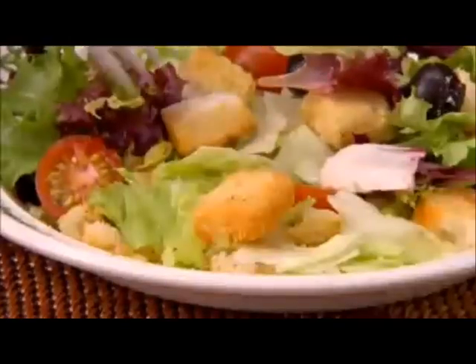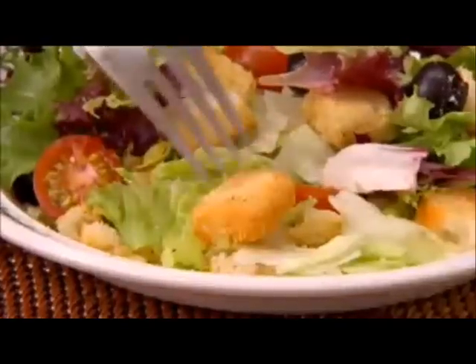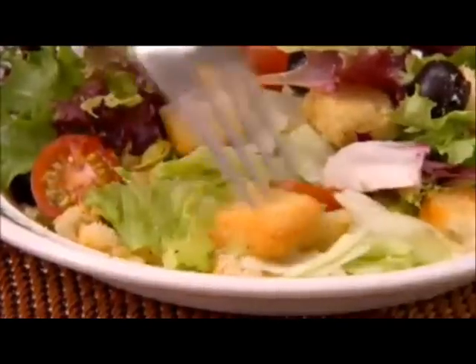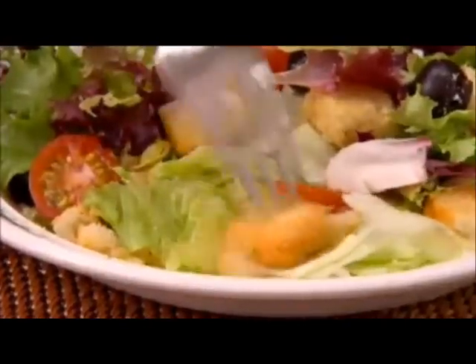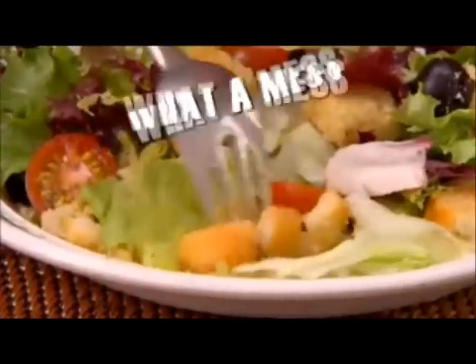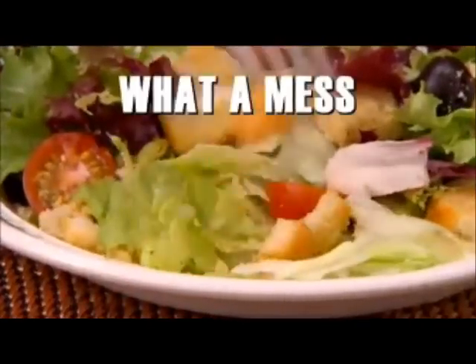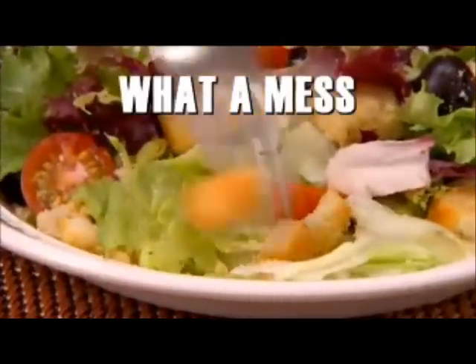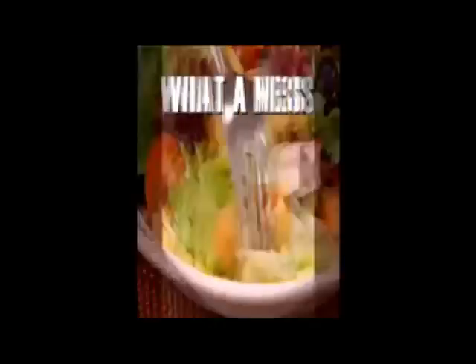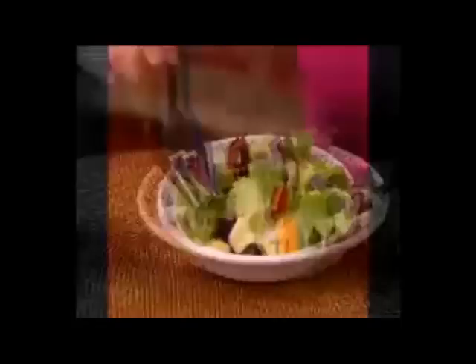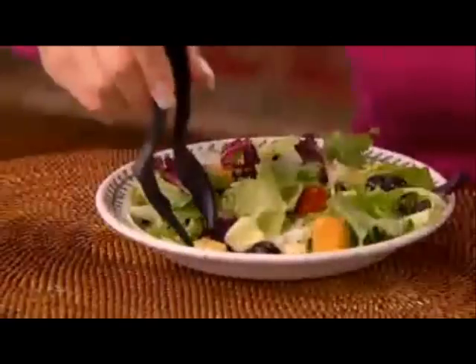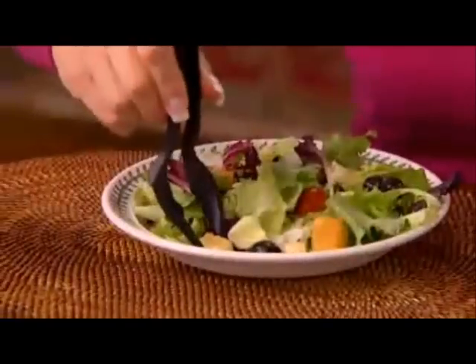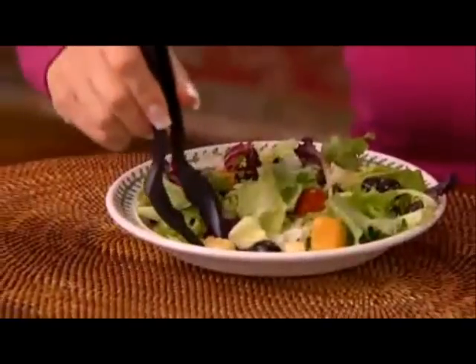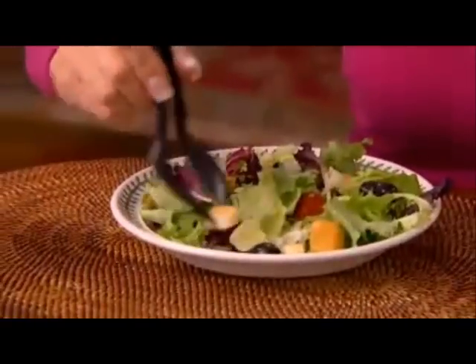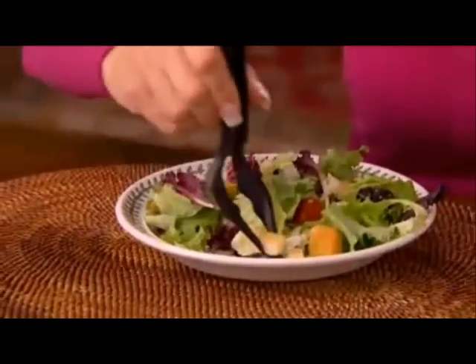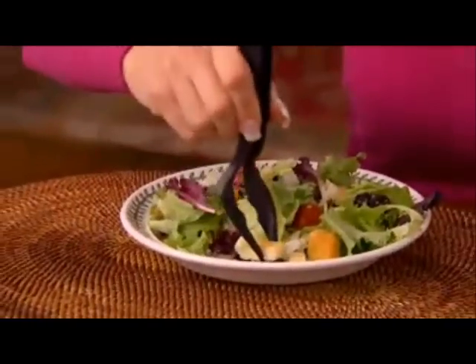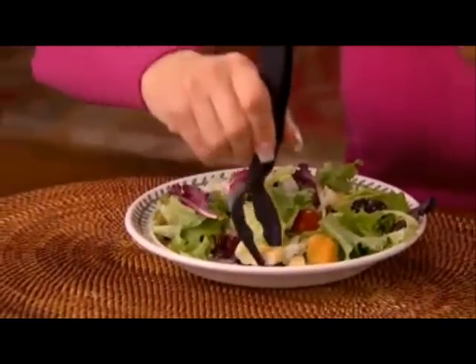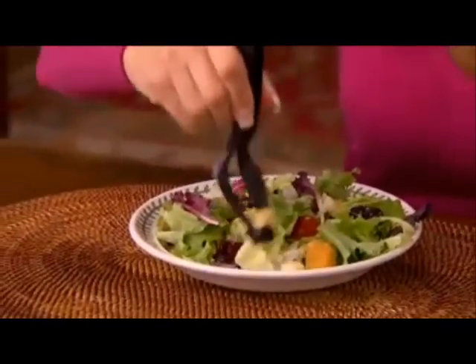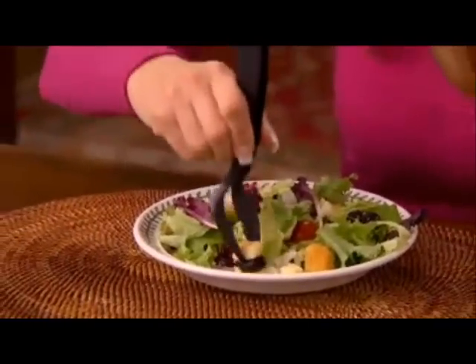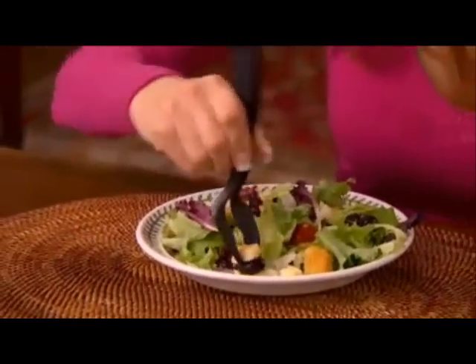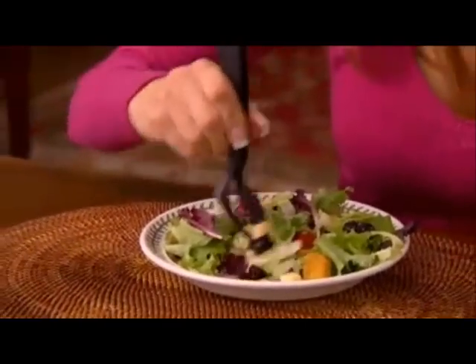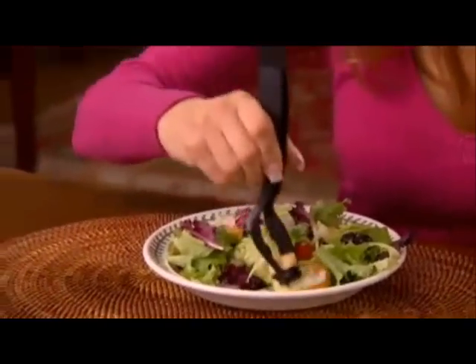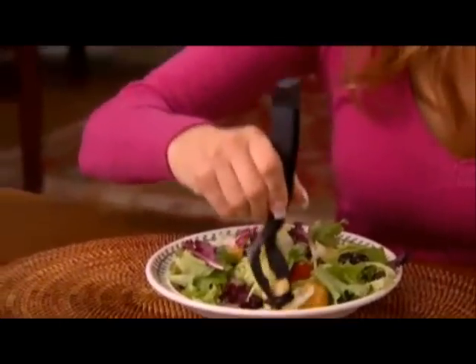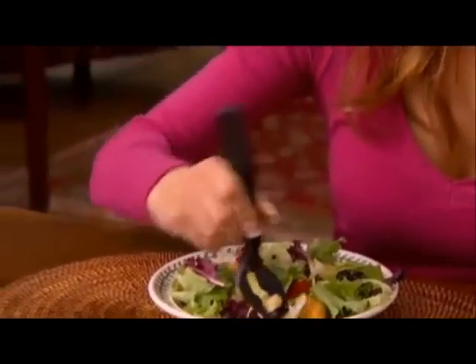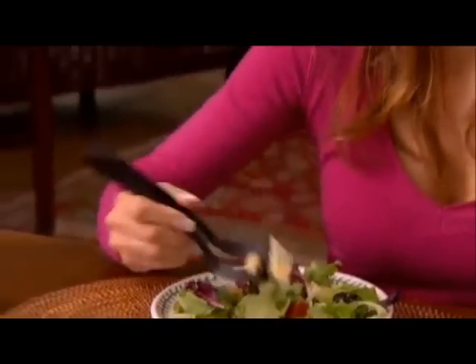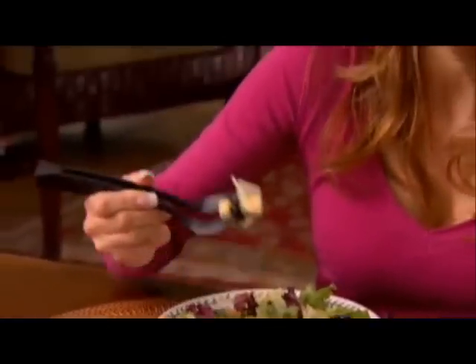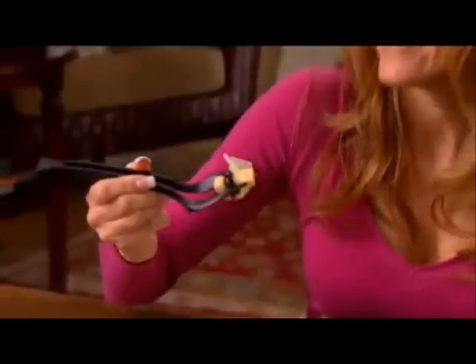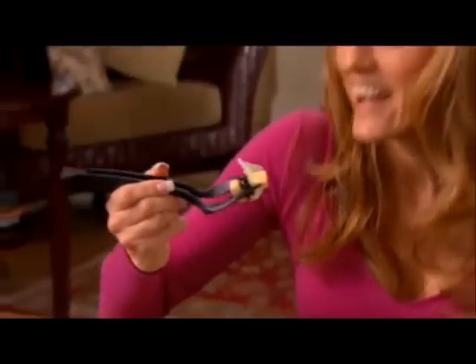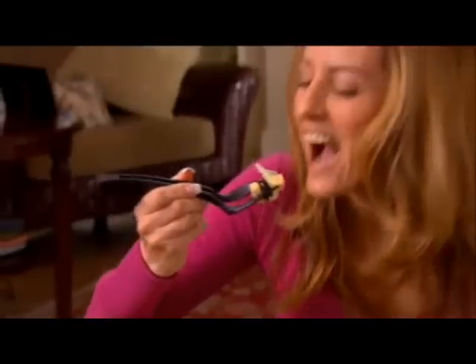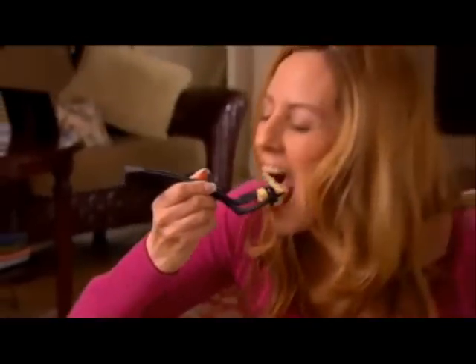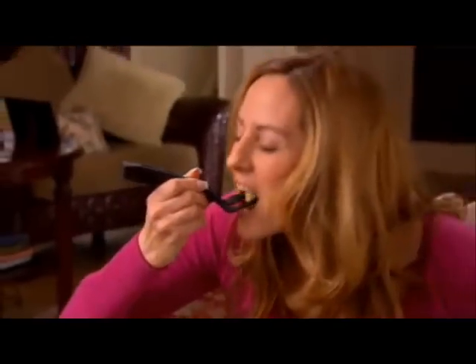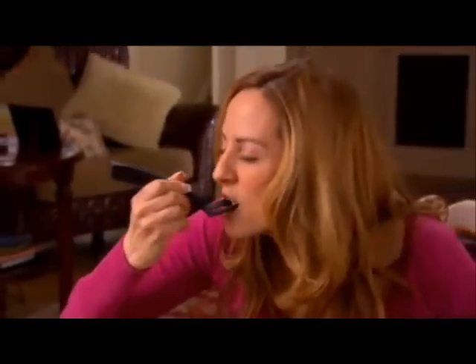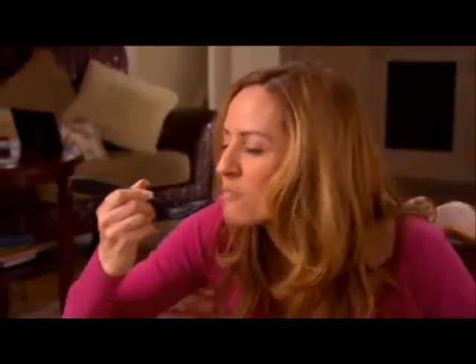Look, a fork makes a mess of this crouton. But with Grab-A-Bite, you get a crouton, an olive, some lettuce, and cheese for that brilliant bite of salad. Amazing!